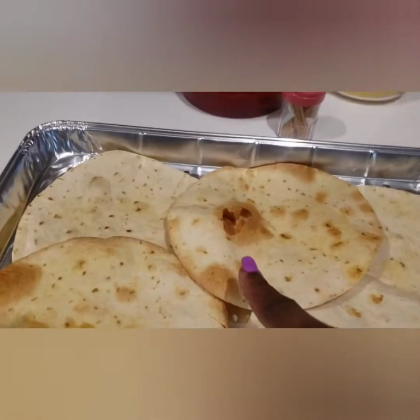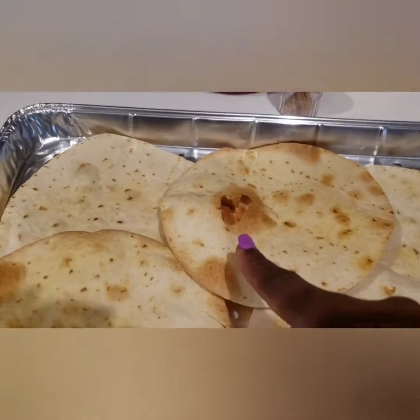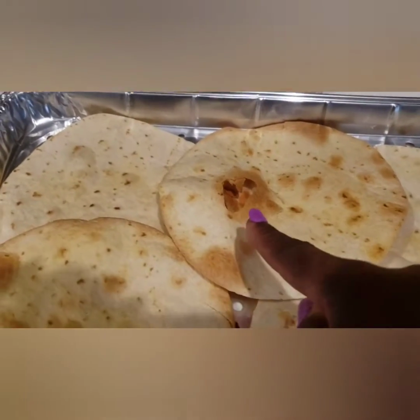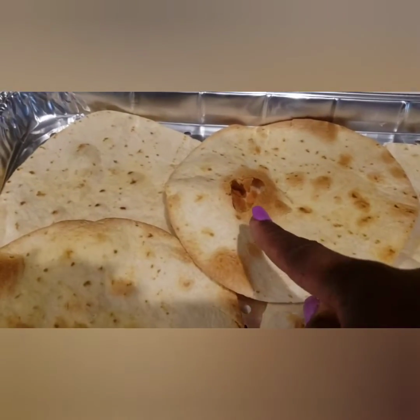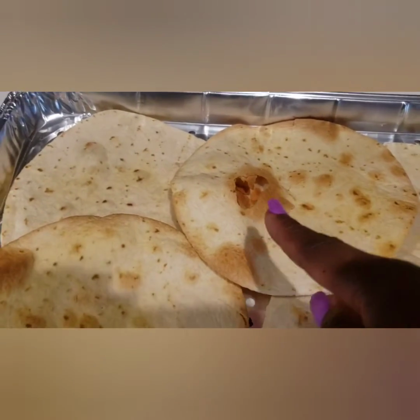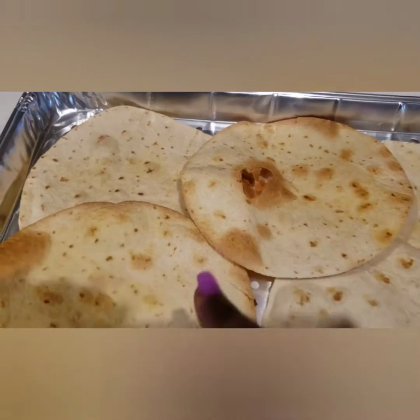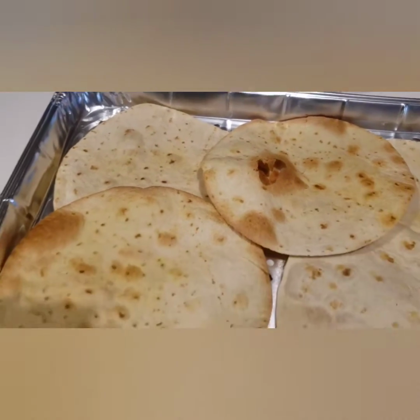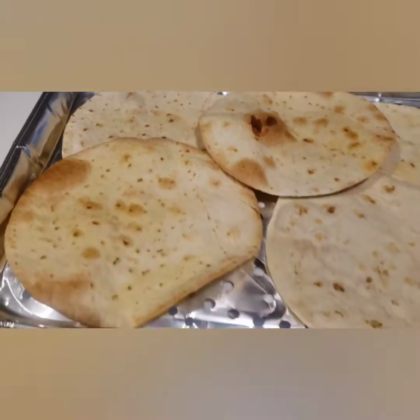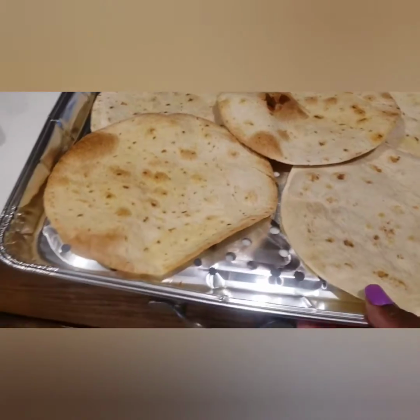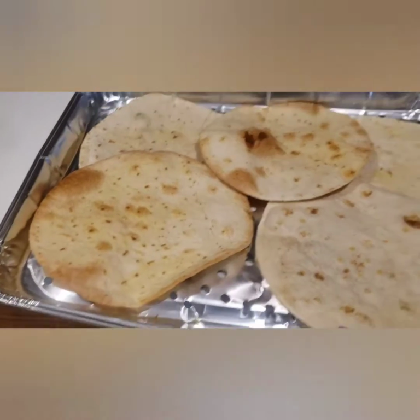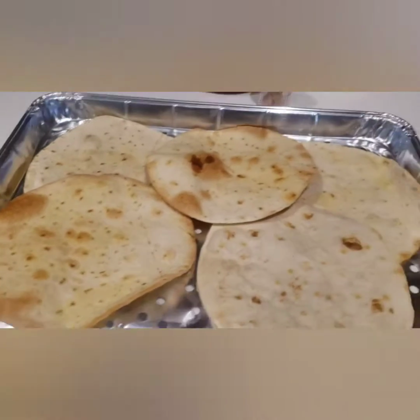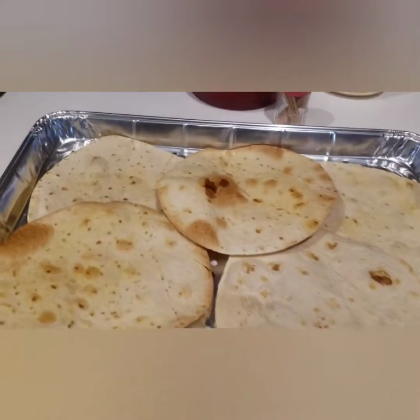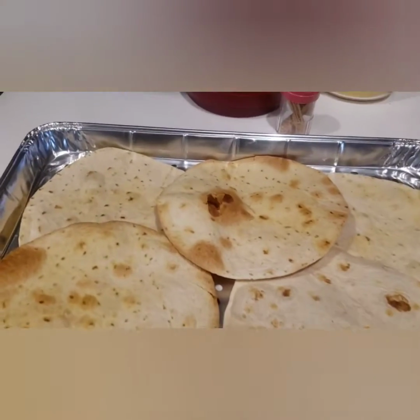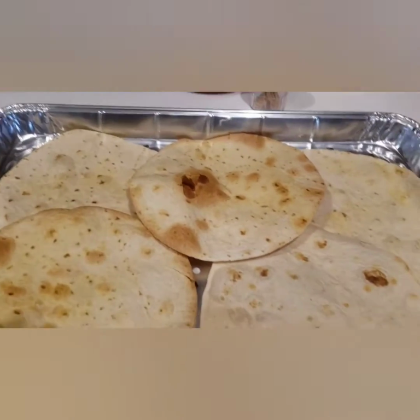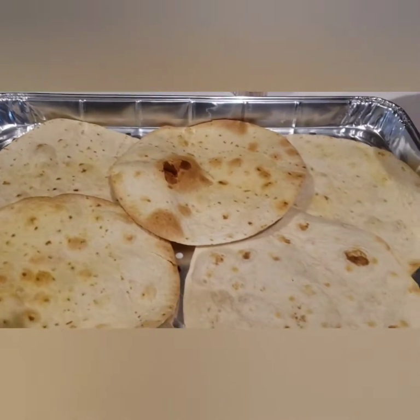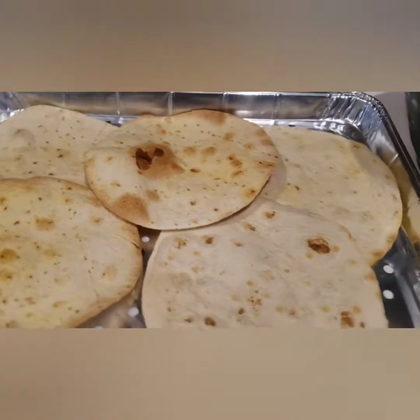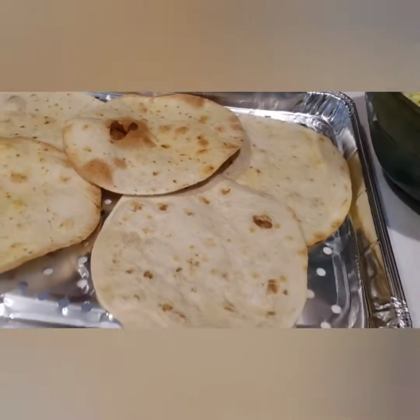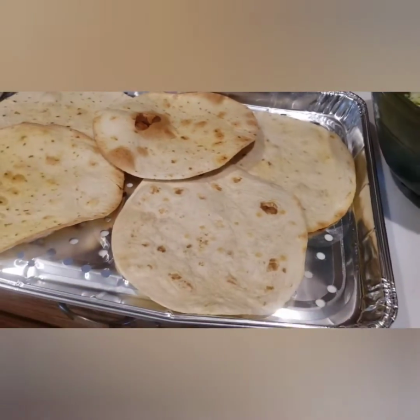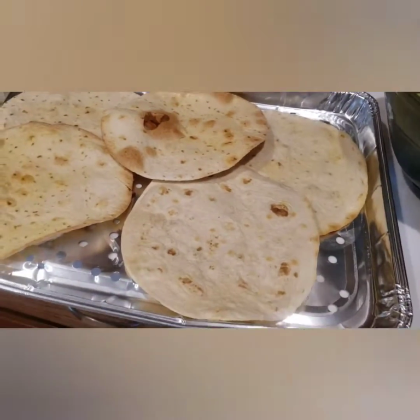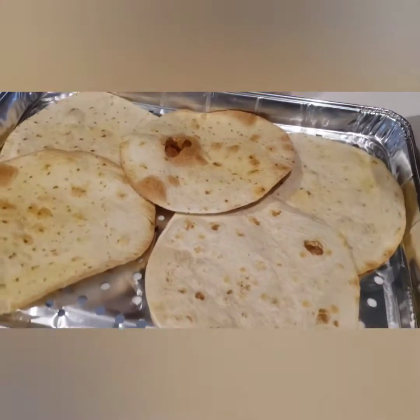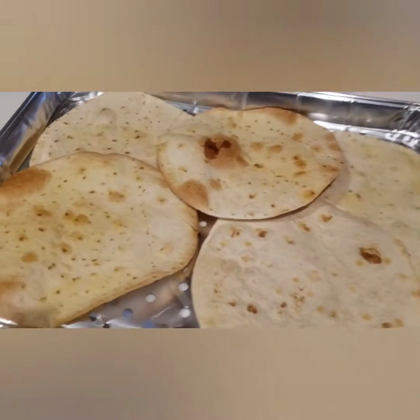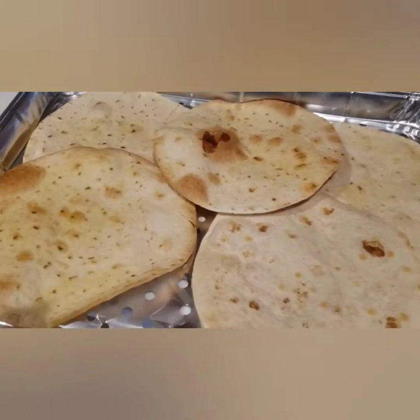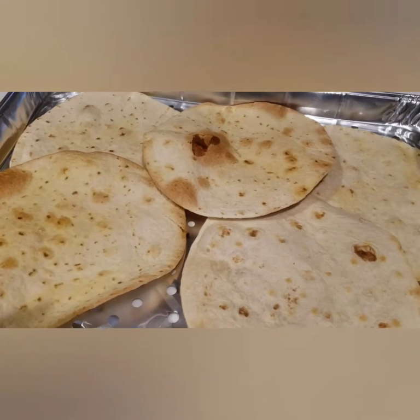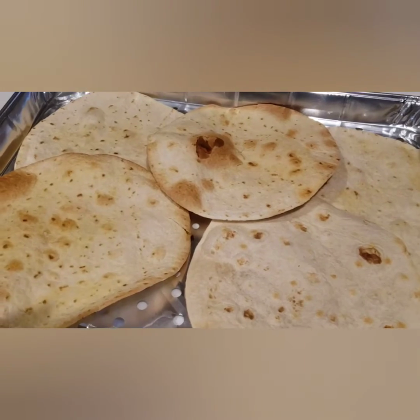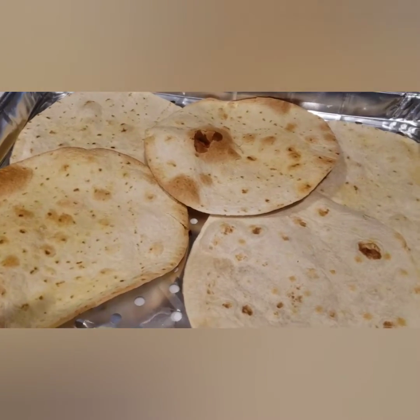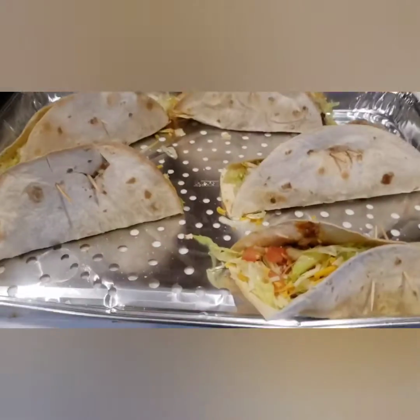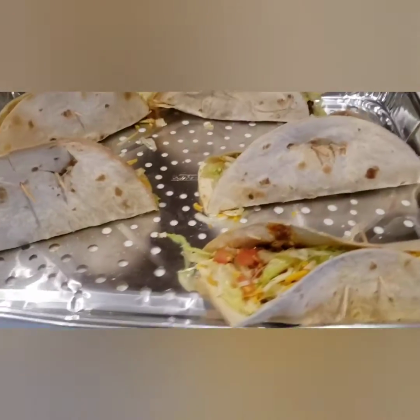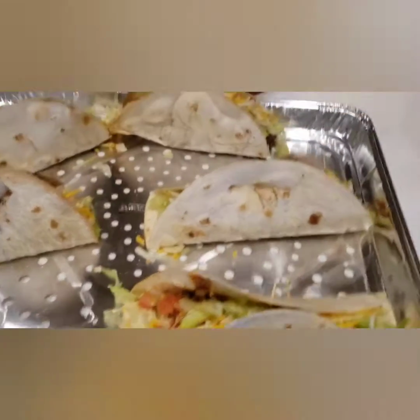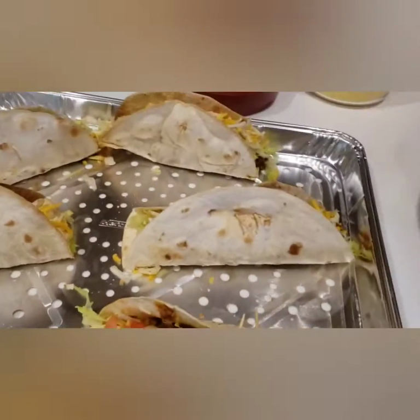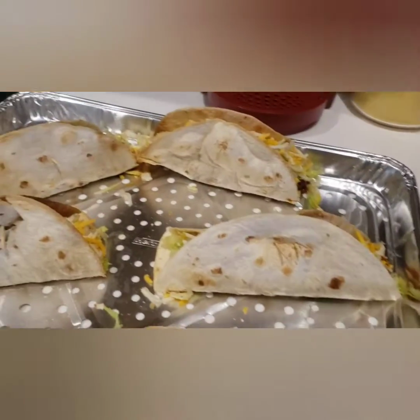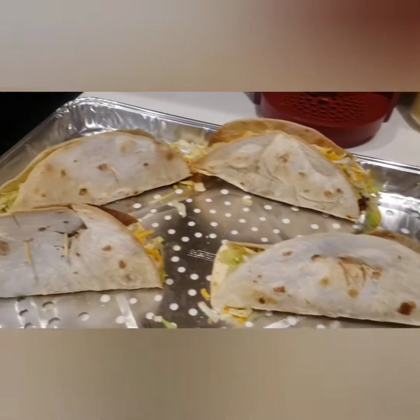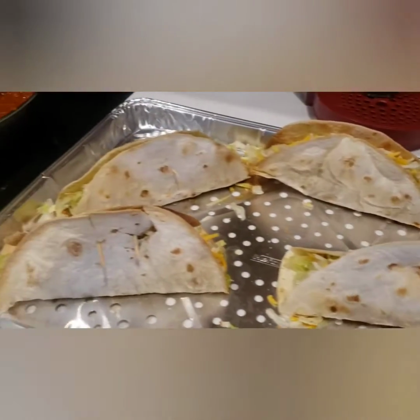Guys, because I was watching Bold and Beautiful, I let the tortillas stay in the oven too long. They came out a little too crispy — but I am not going to throw them away. I am going to use them.